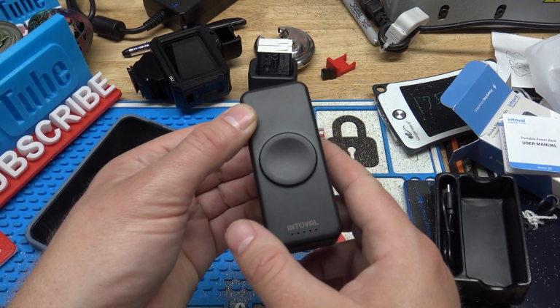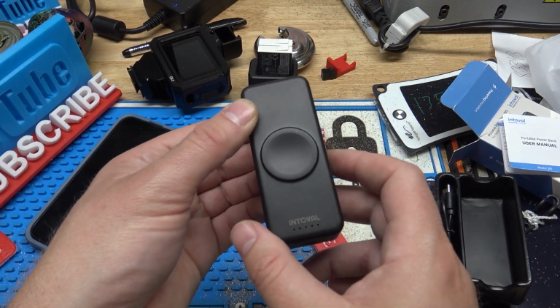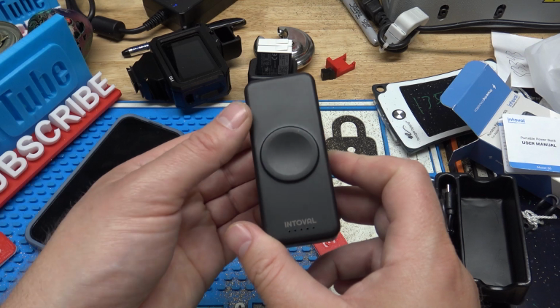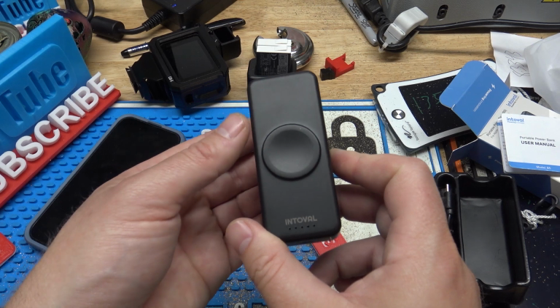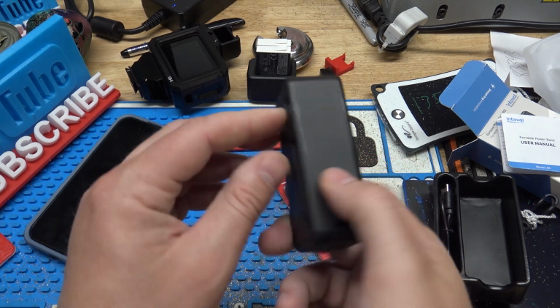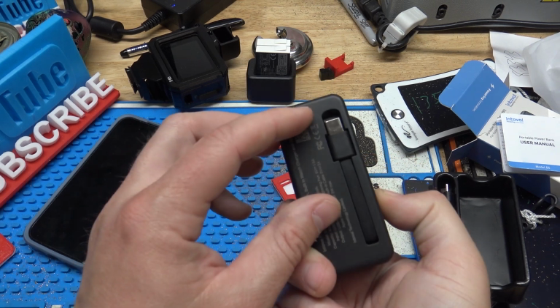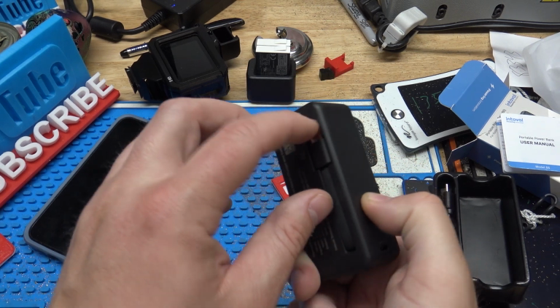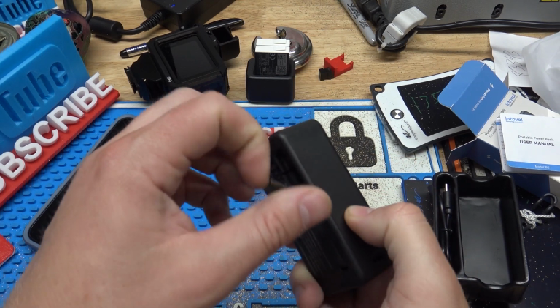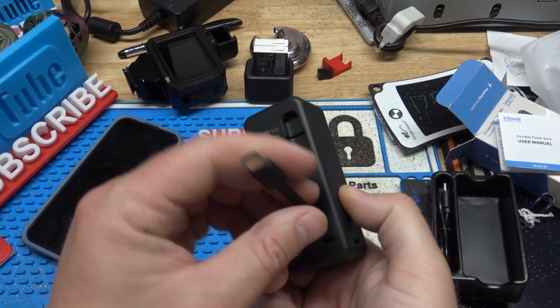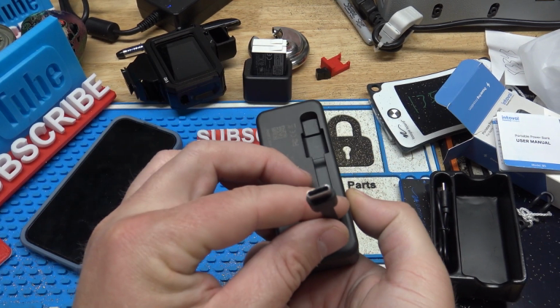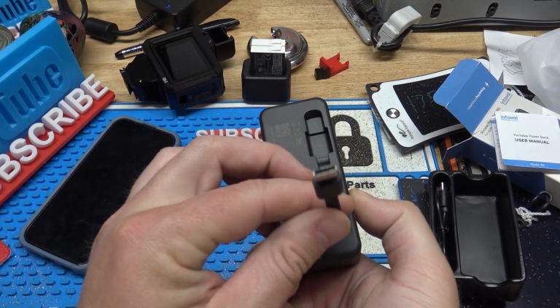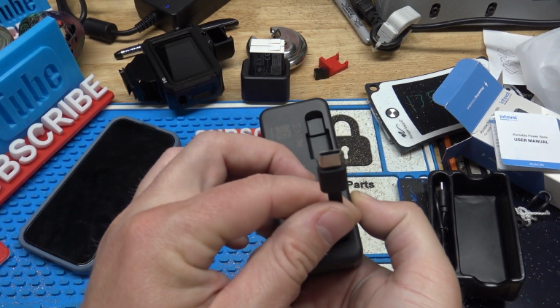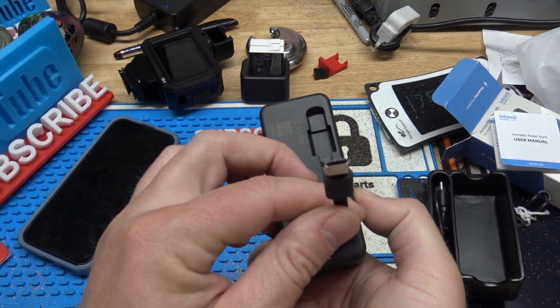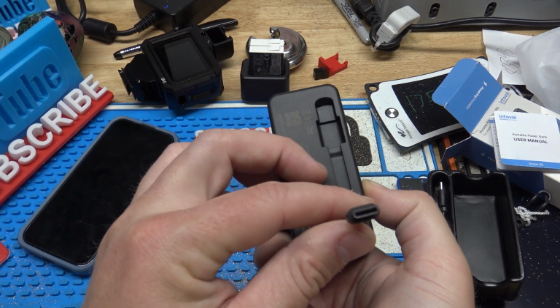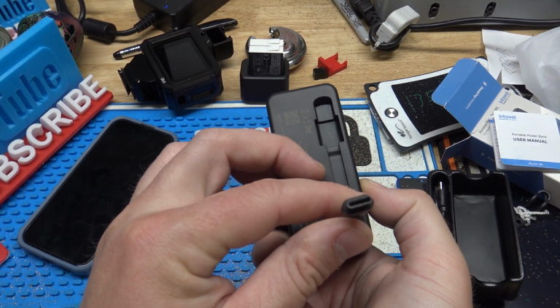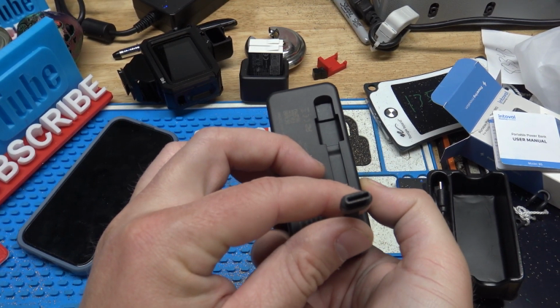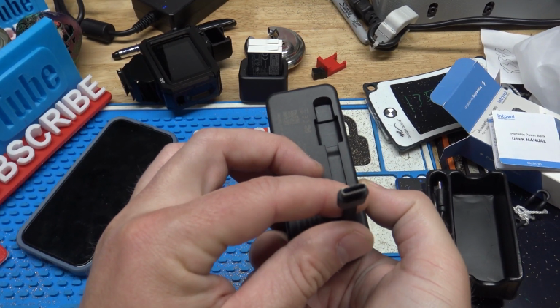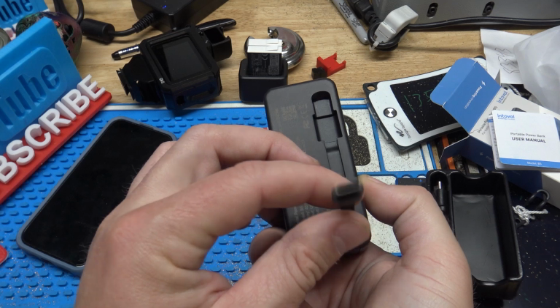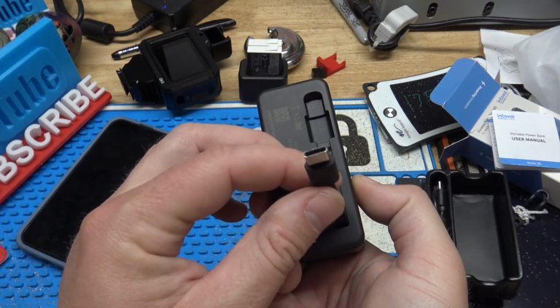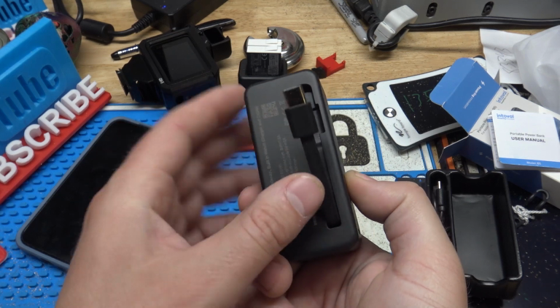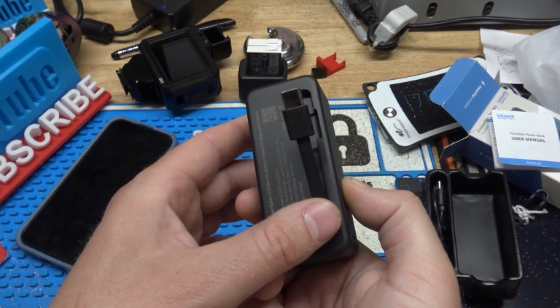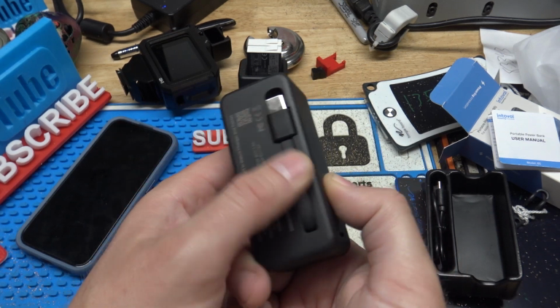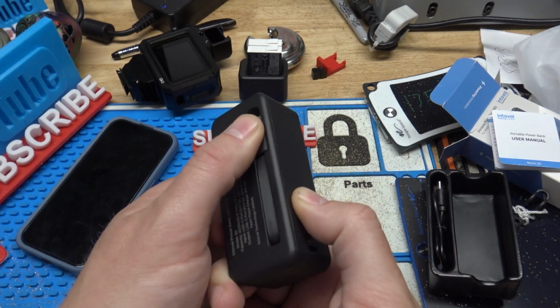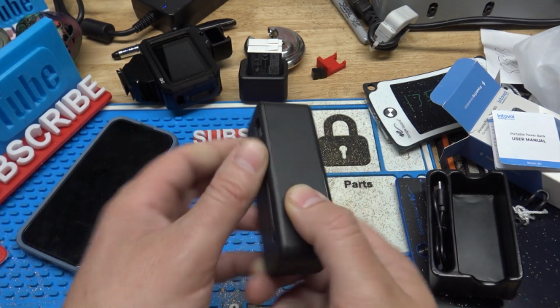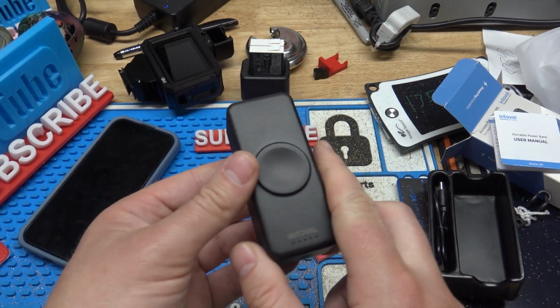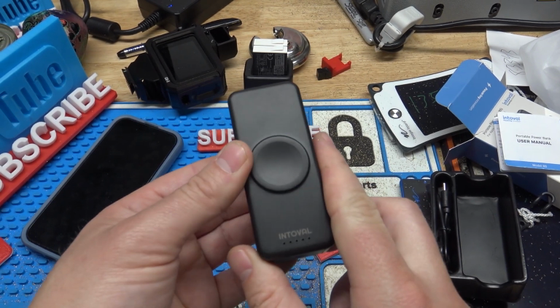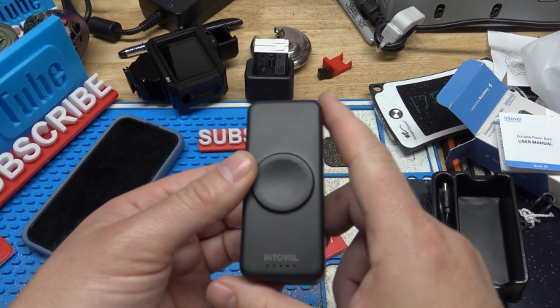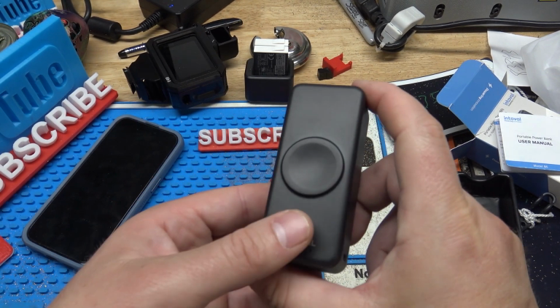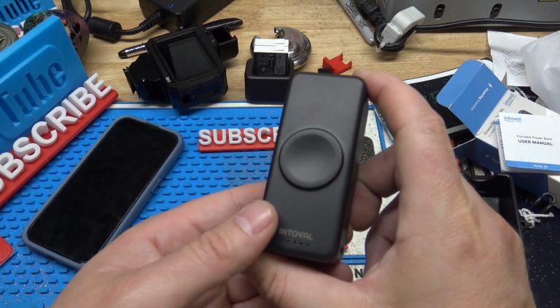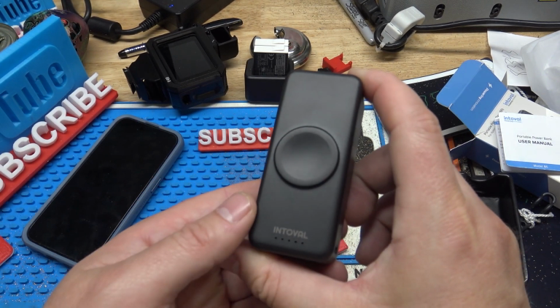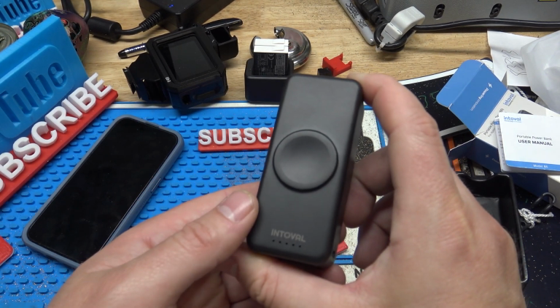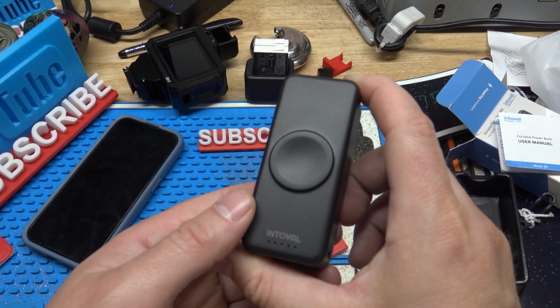Another cool thing is it's got a built-in USB-C plug, and they have another version too that's got an Apple Lightning cable plug. There'll be a link in the description — you can click that — and both versions are there if you want to check it out.